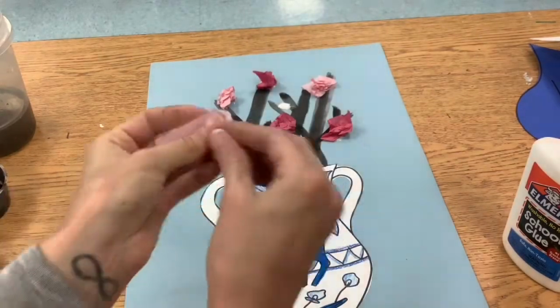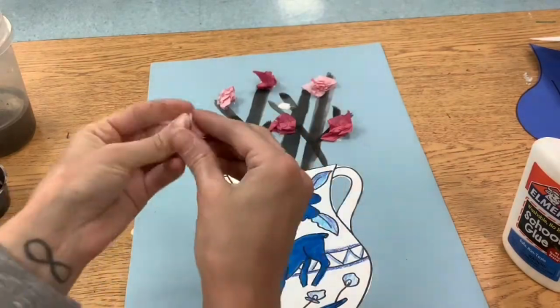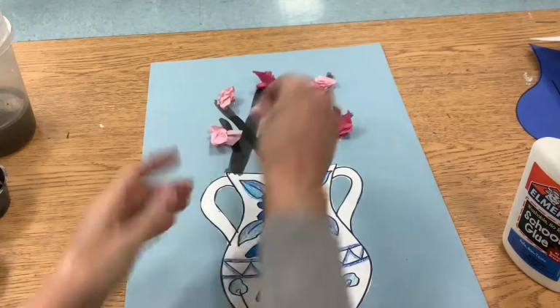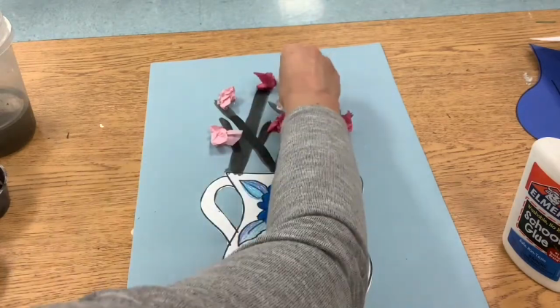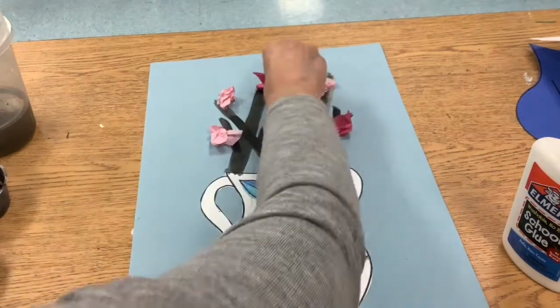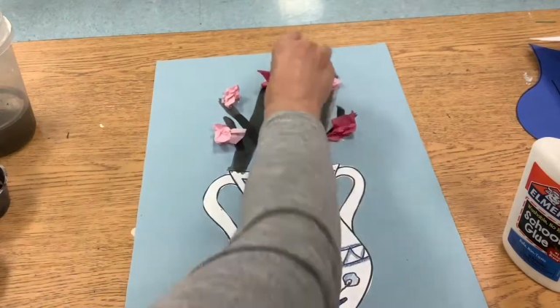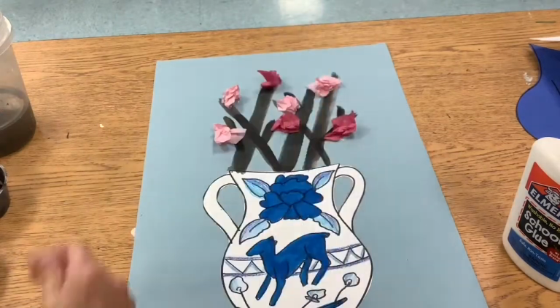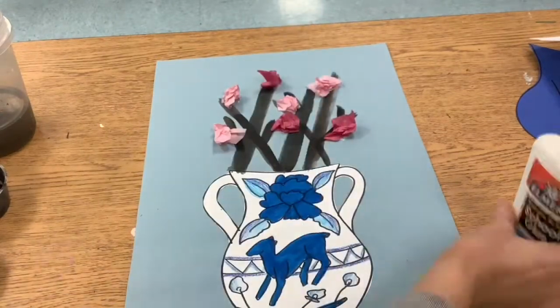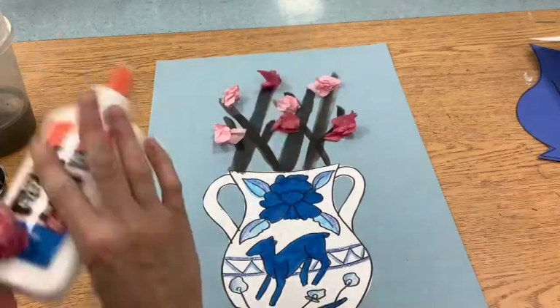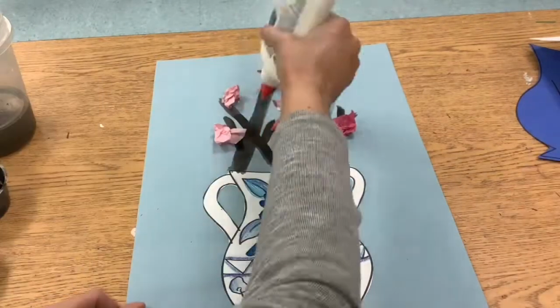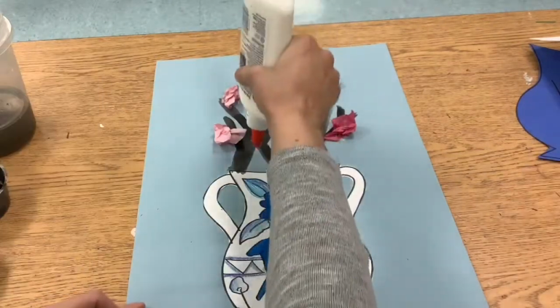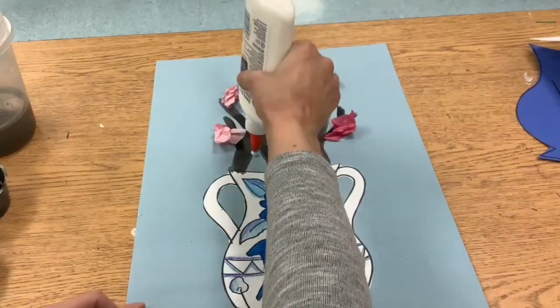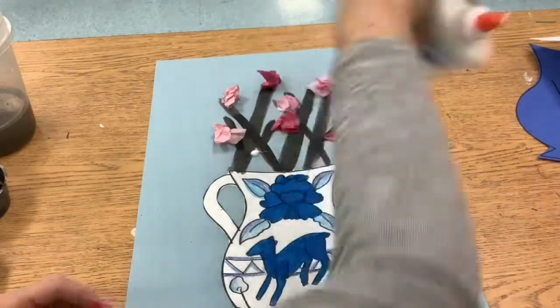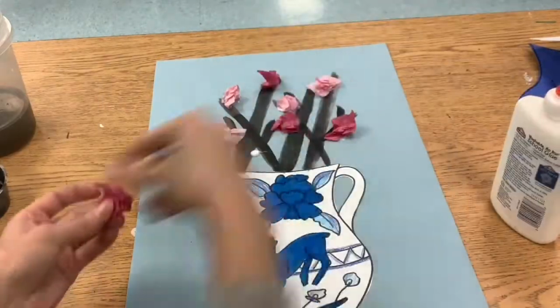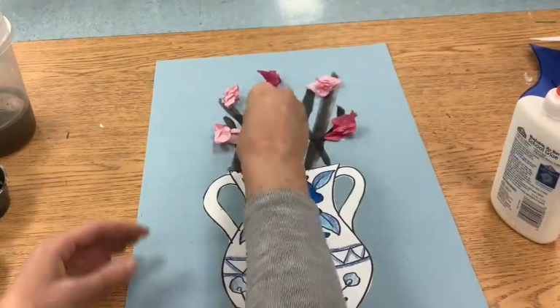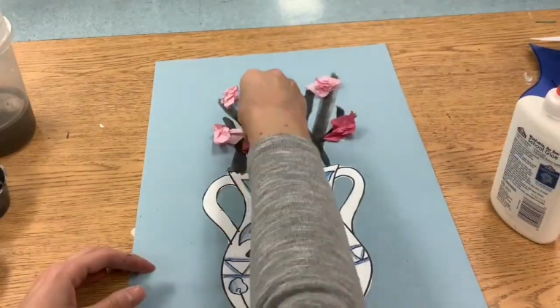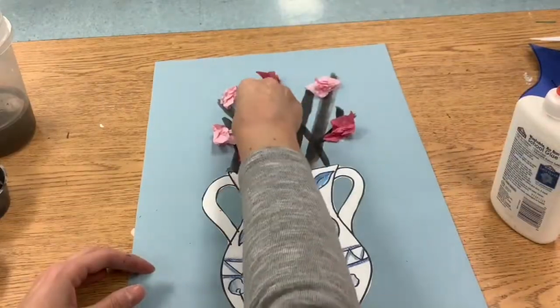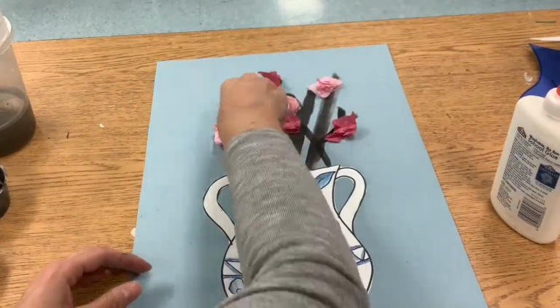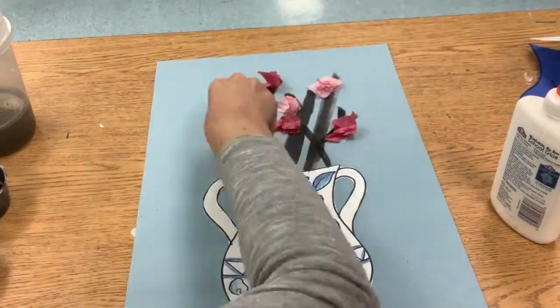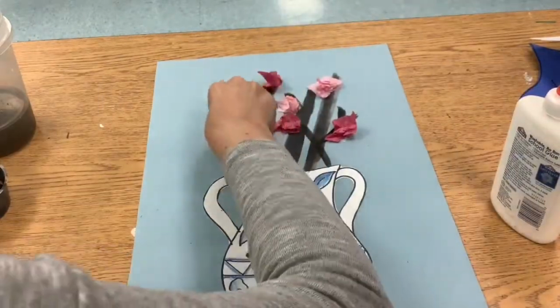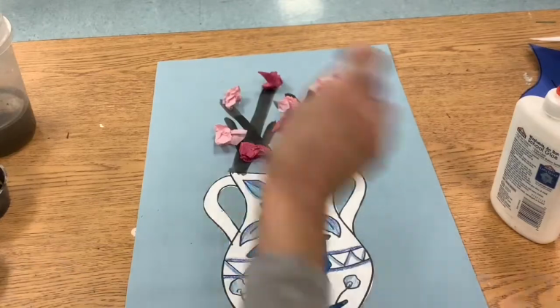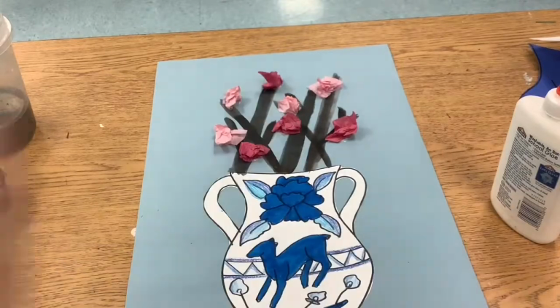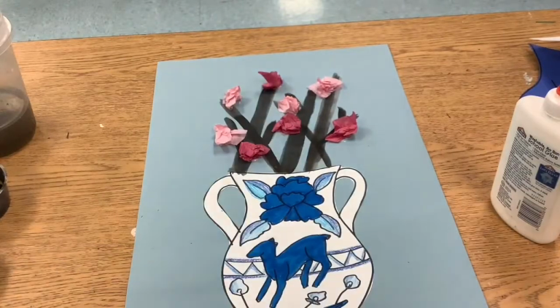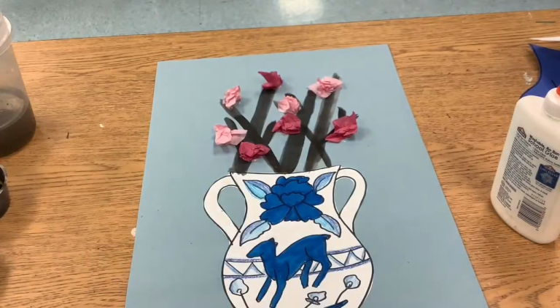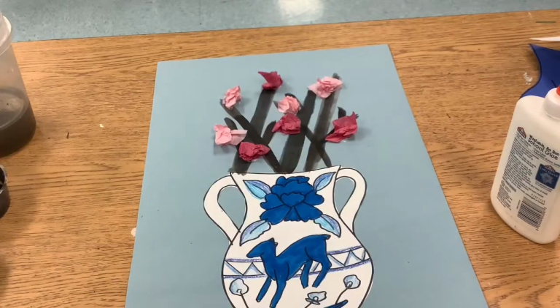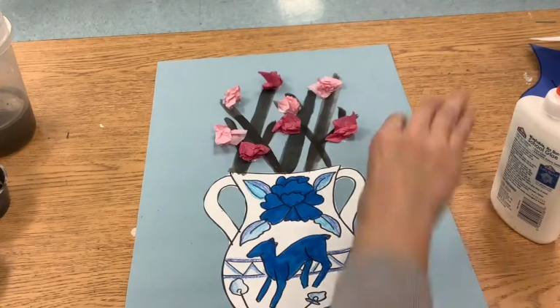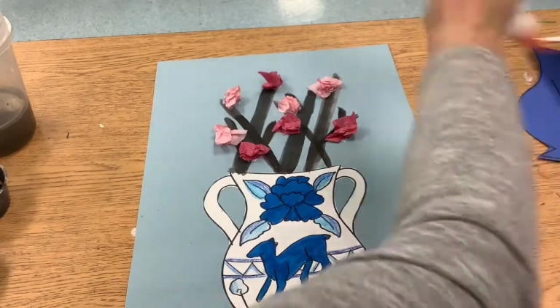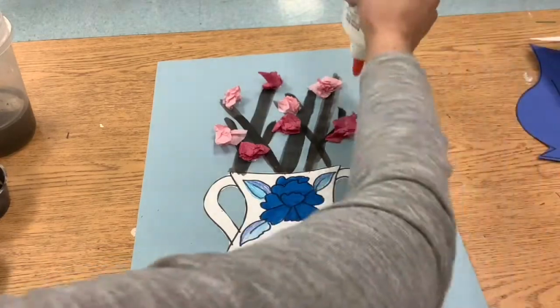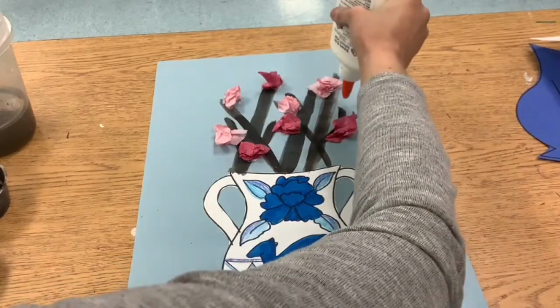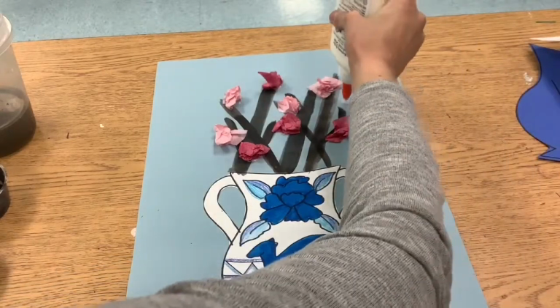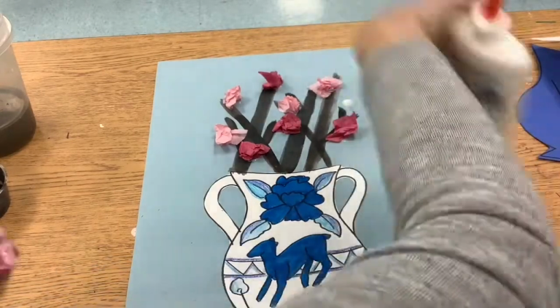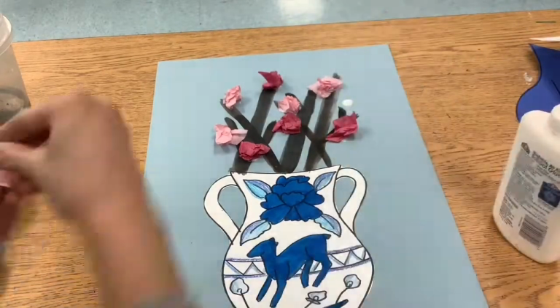I can't wait to see these amazing vases and cherry blossoms finished up. Thanks so much everybody, and have fun creating!